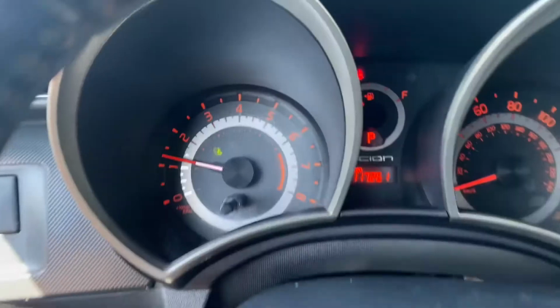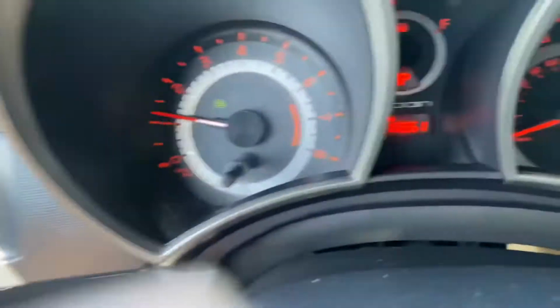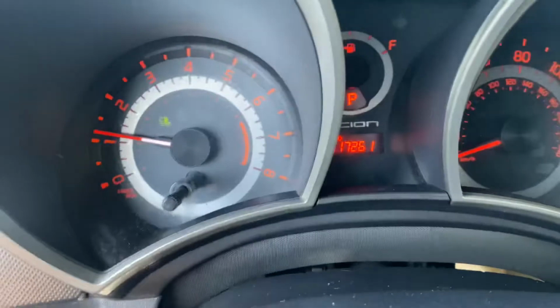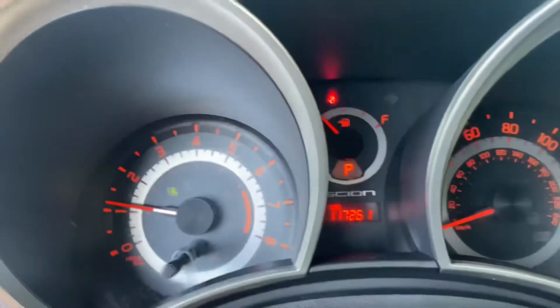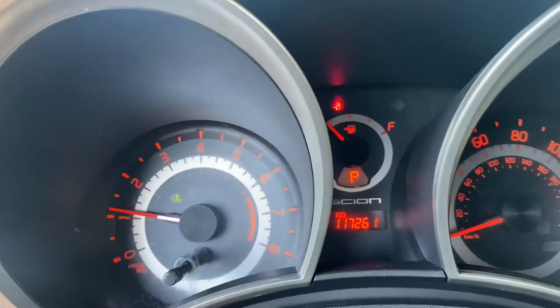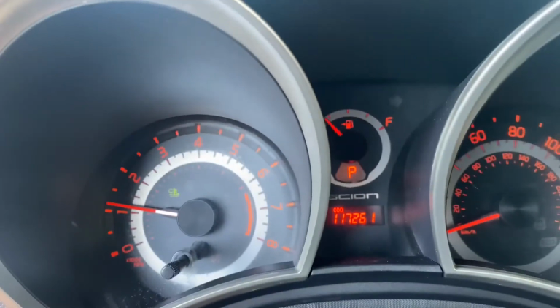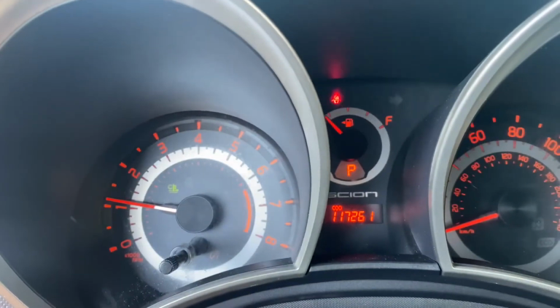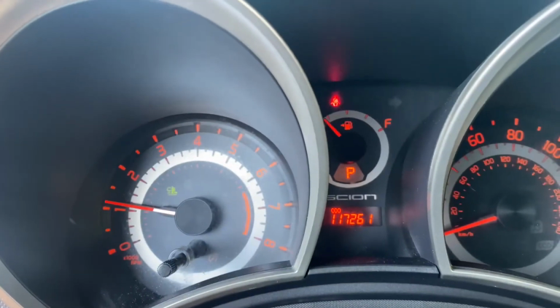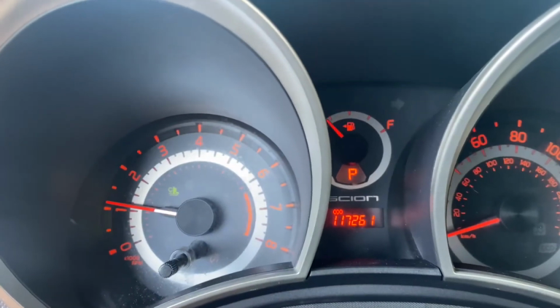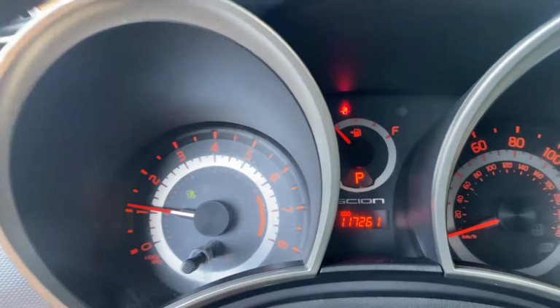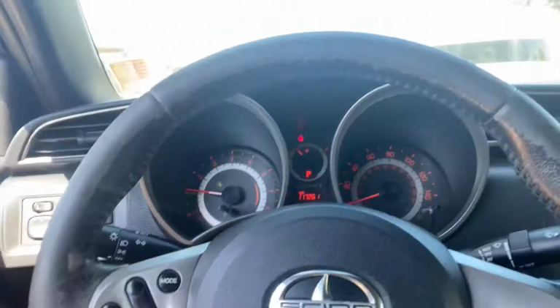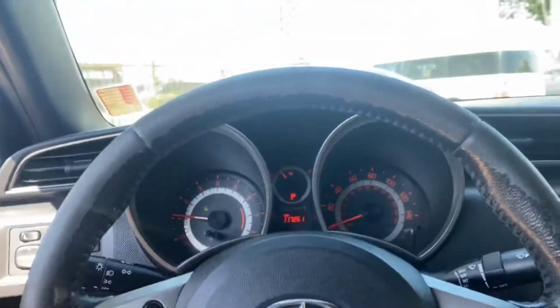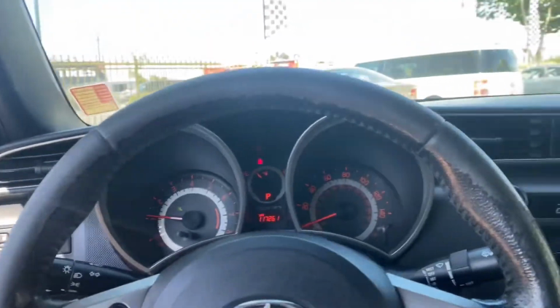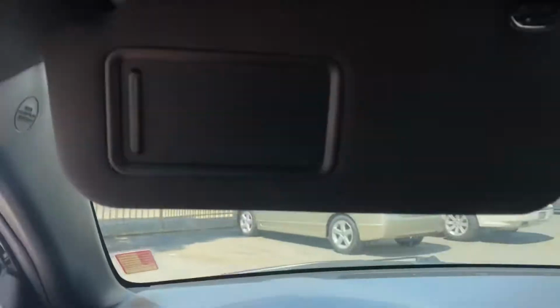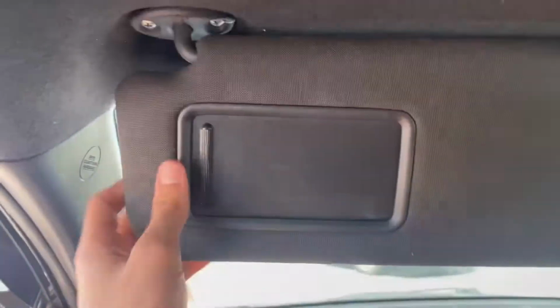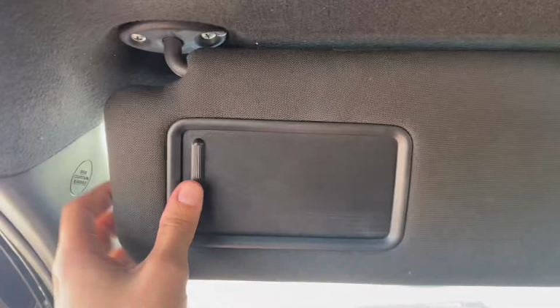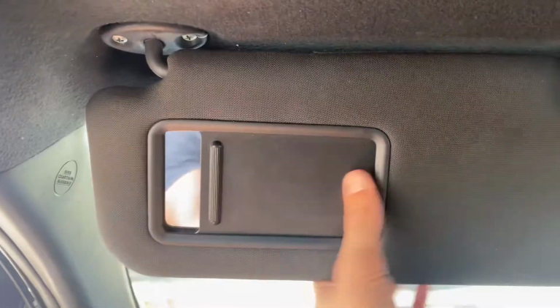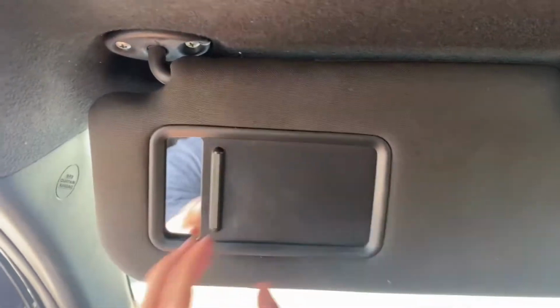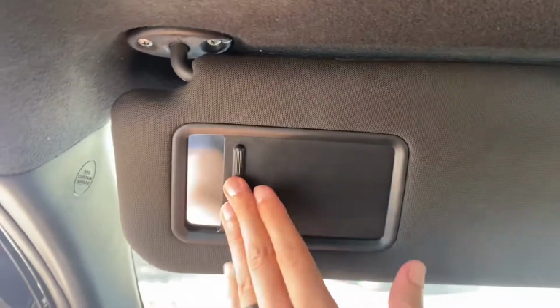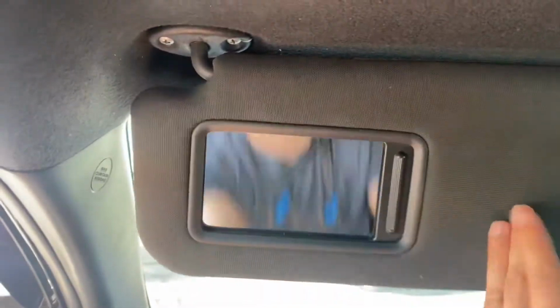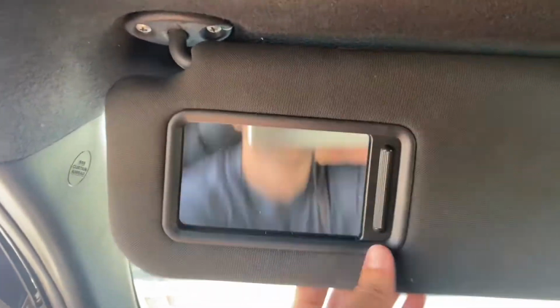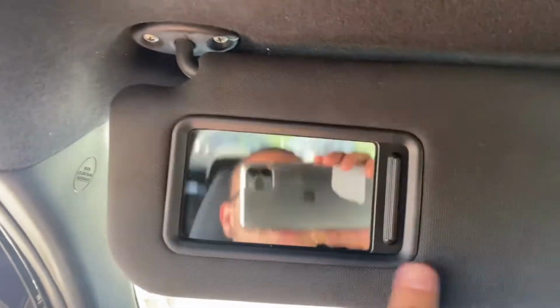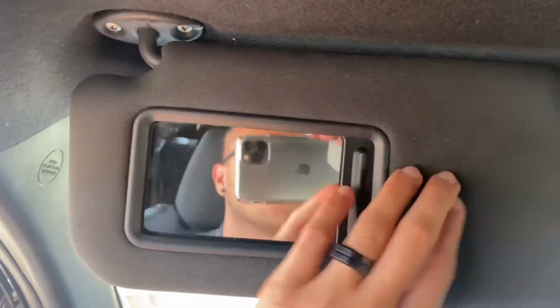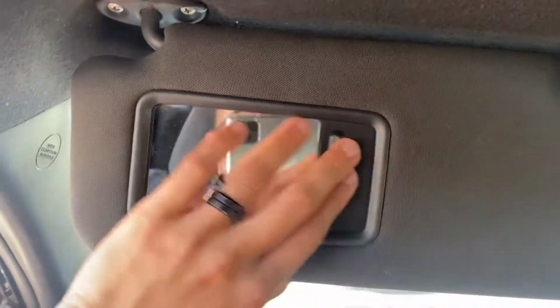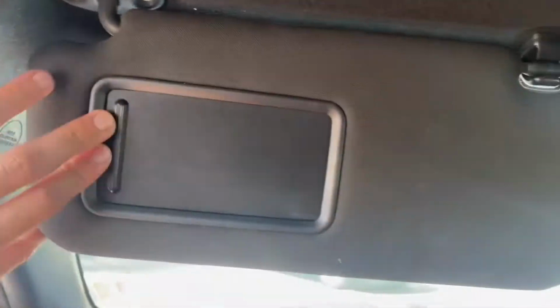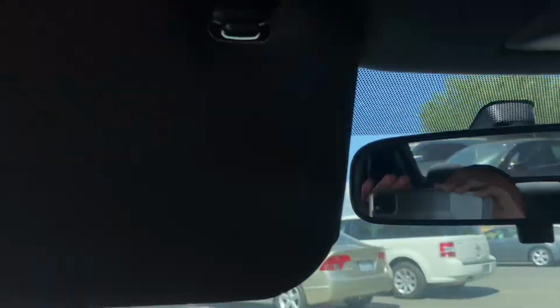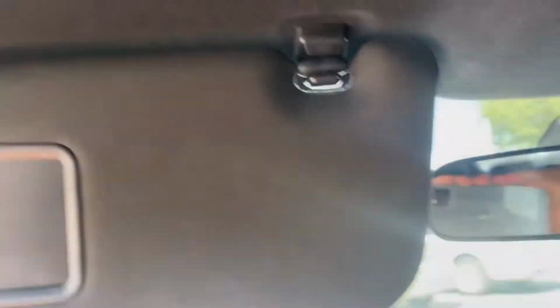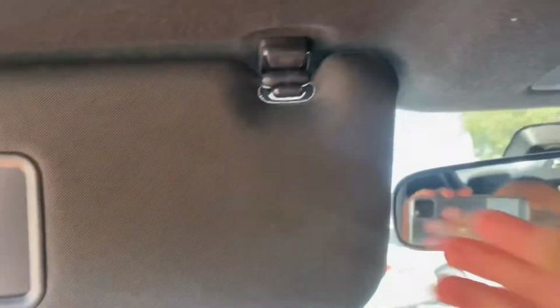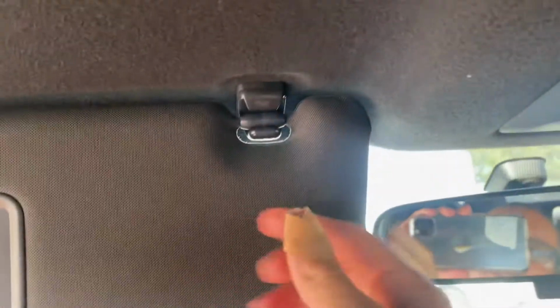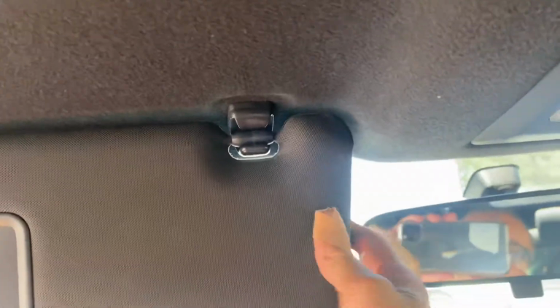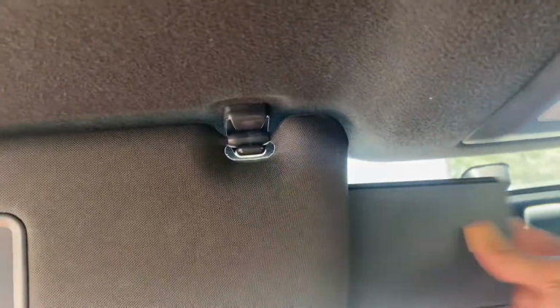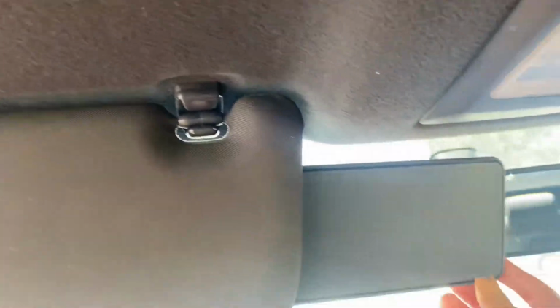This specific unit has 117,000 miles — barely been broken in. Got your visor, making sure you're looking pretty. It has a little section to be able to pull out.